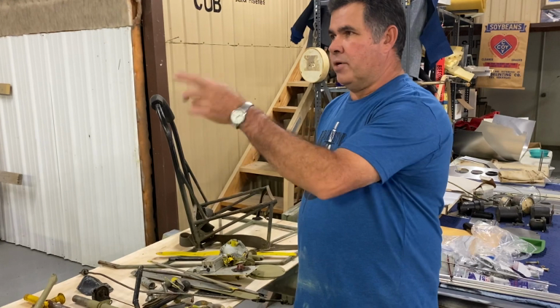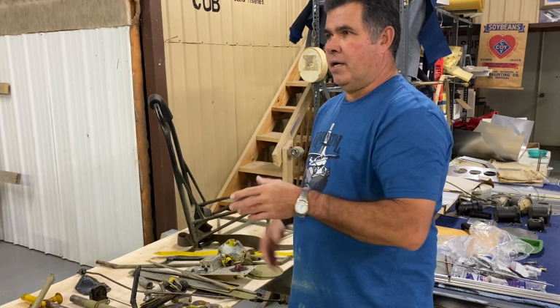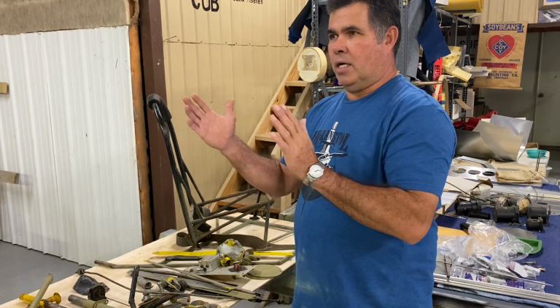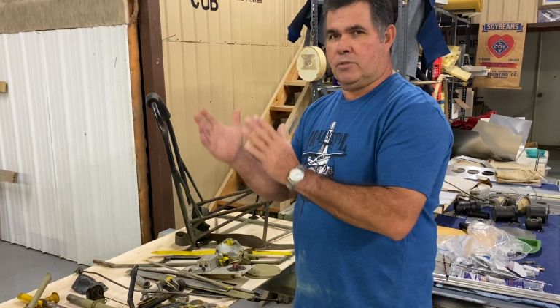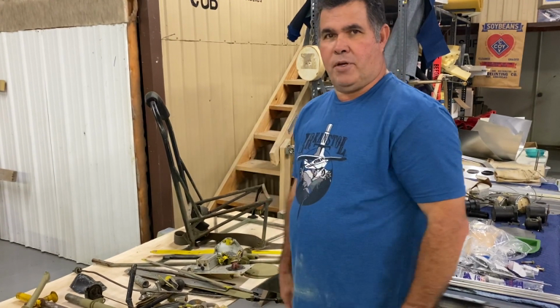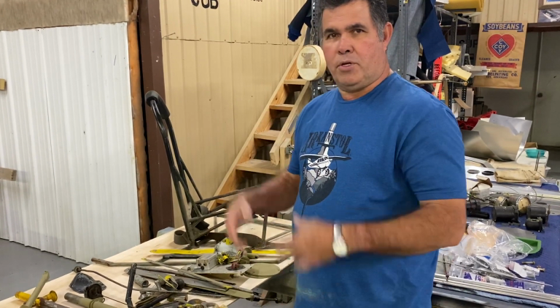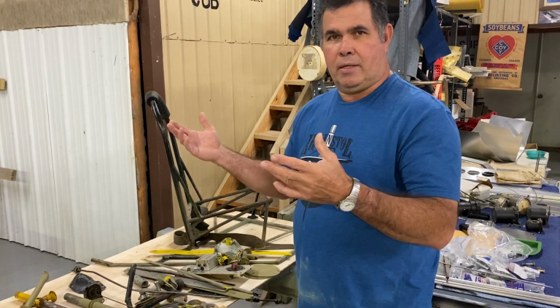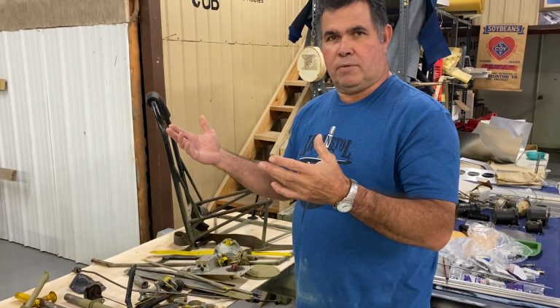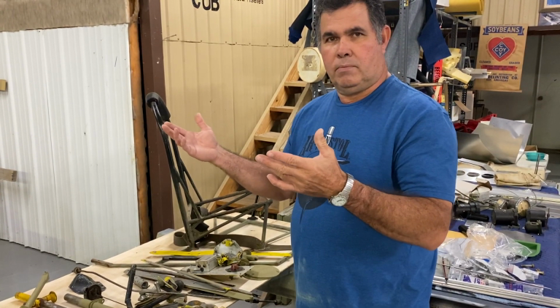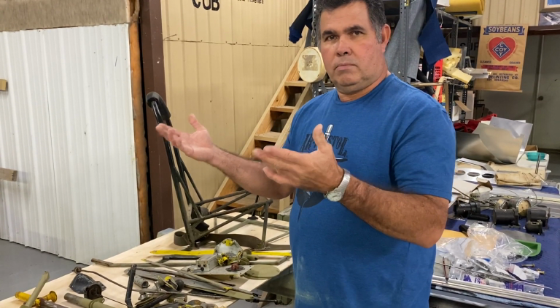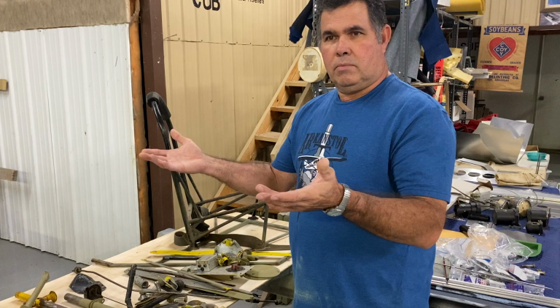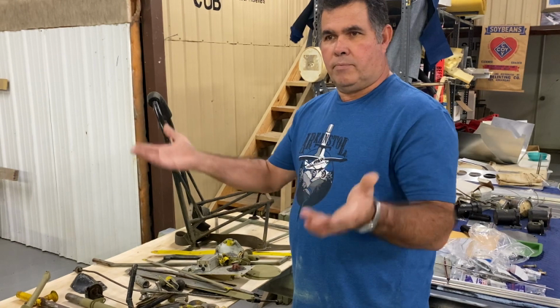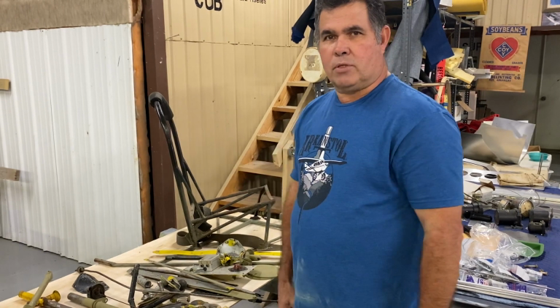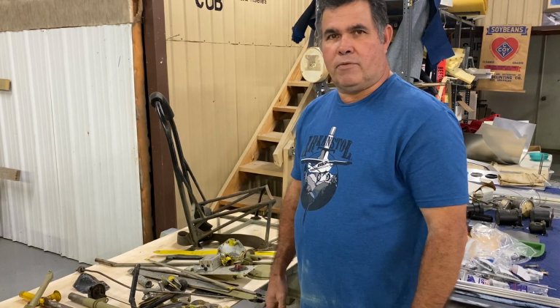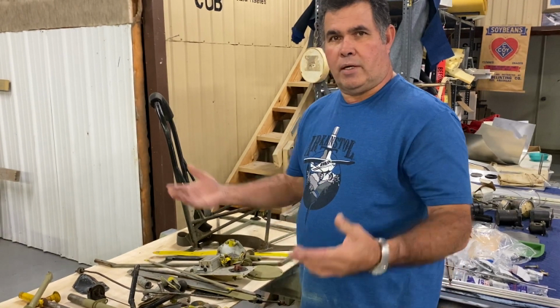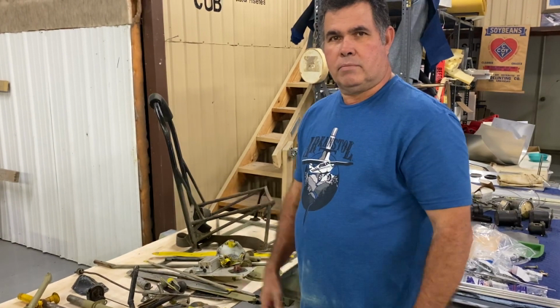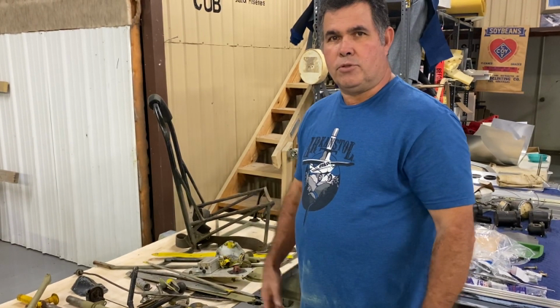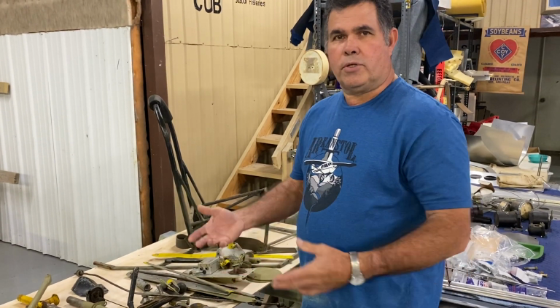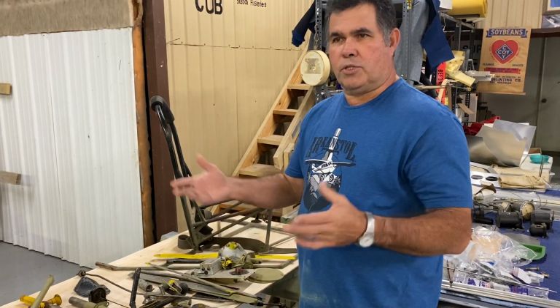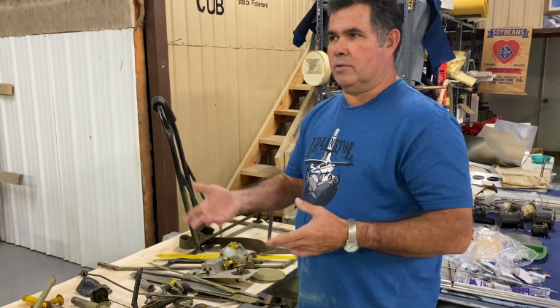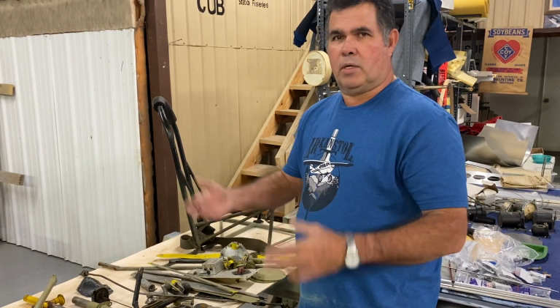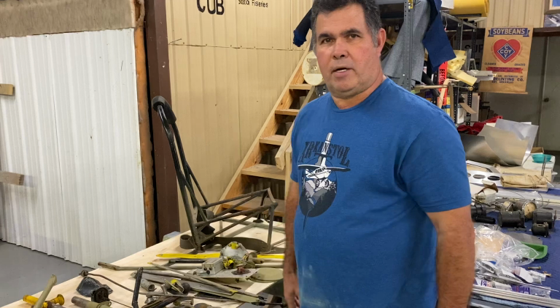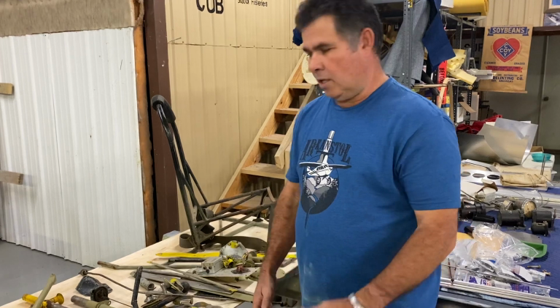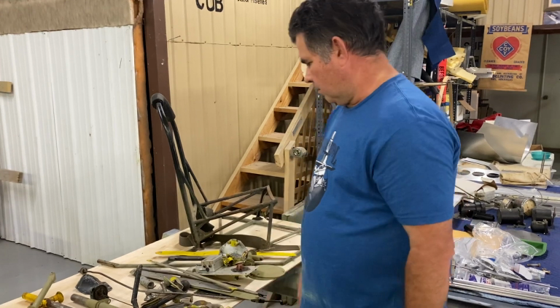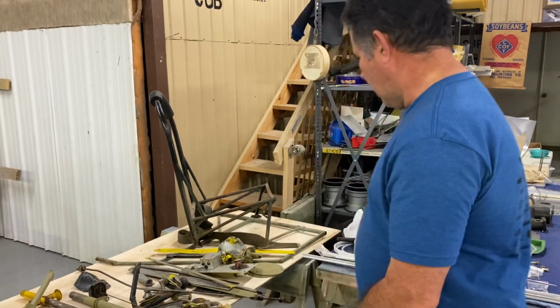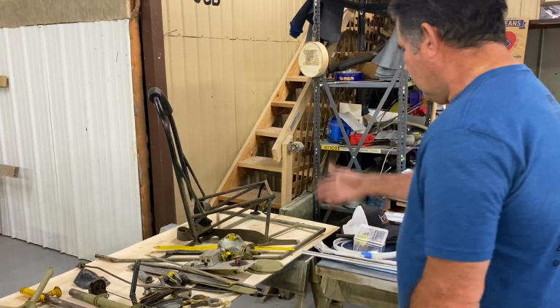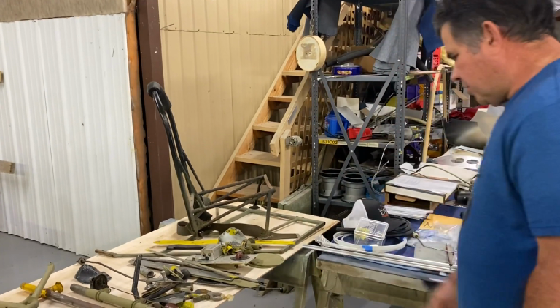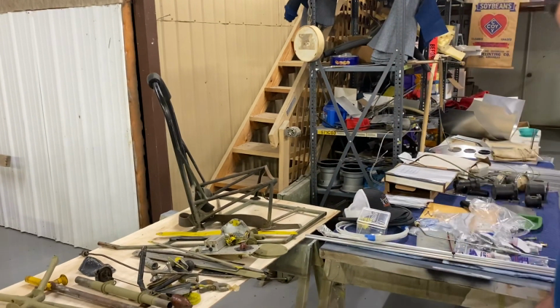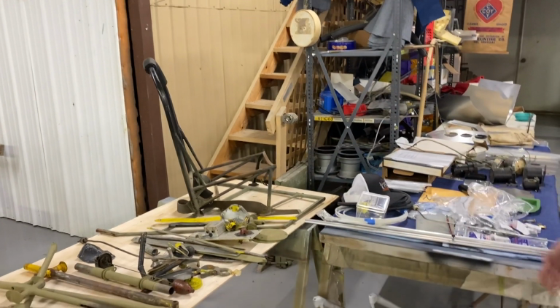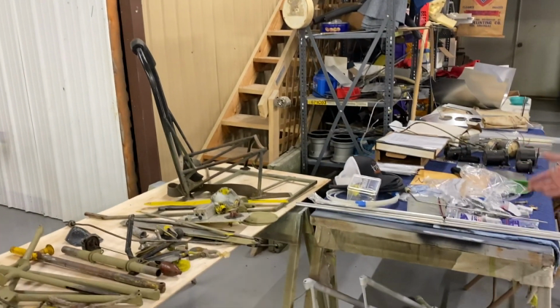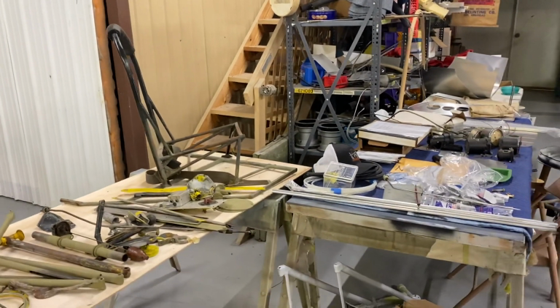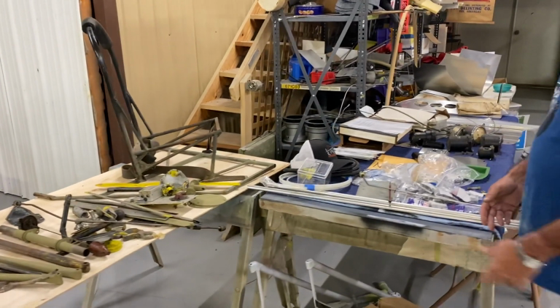They may have put a new tail on. The whole tail is a half inch short and you buy expensive cables from Univair and they're too short or too long just because someone had repaired a fuselage or something wasn't right. But it's just a good time to go through your stuff.